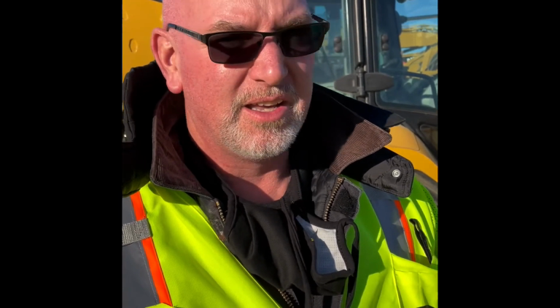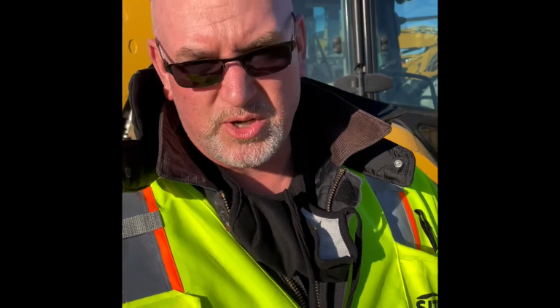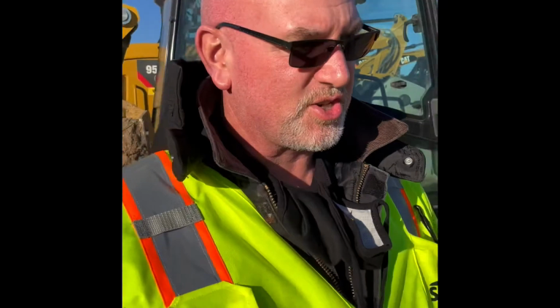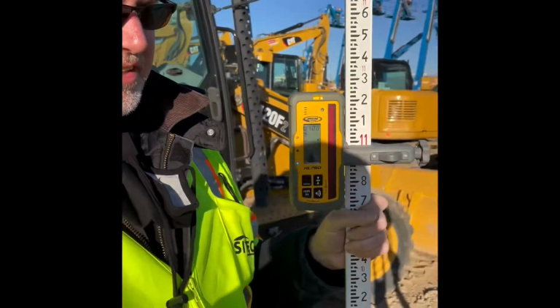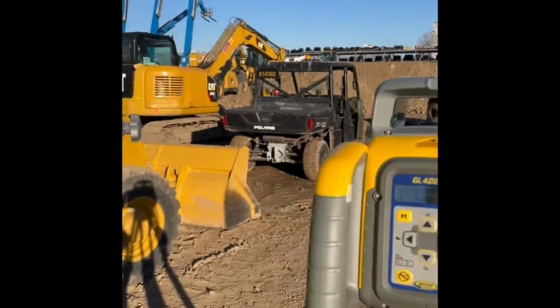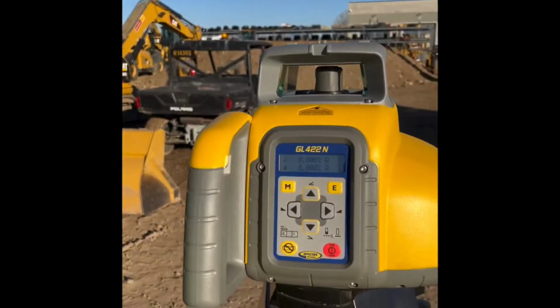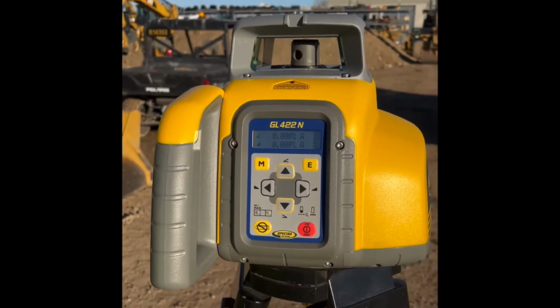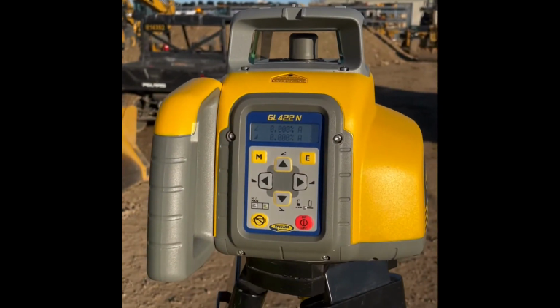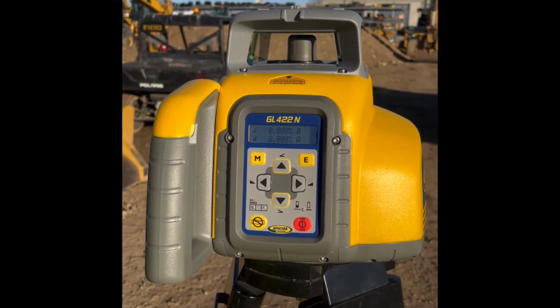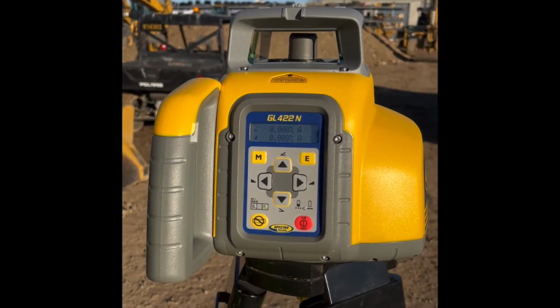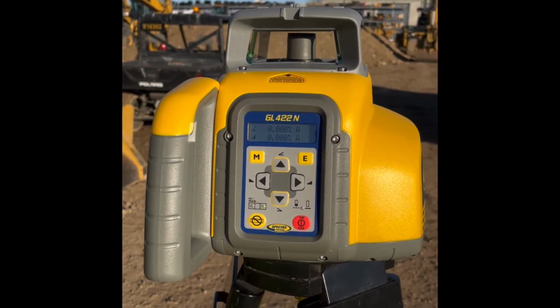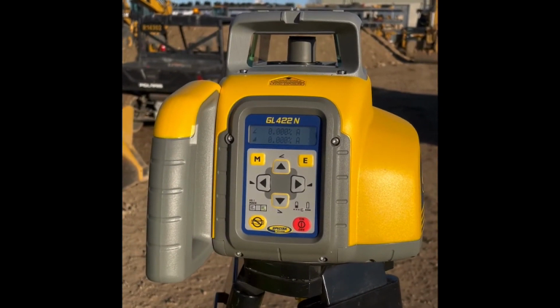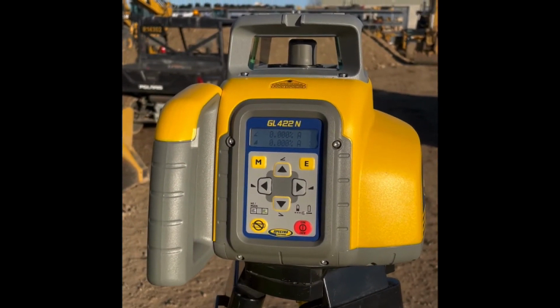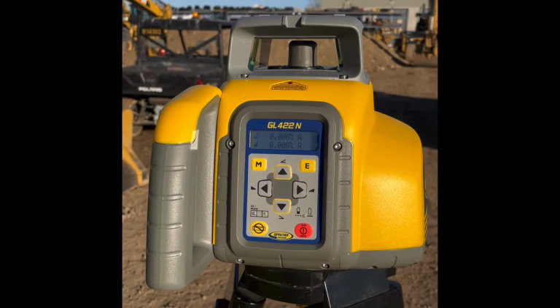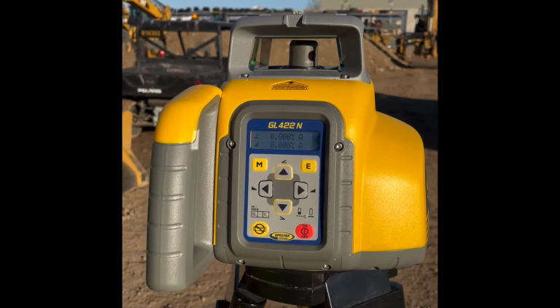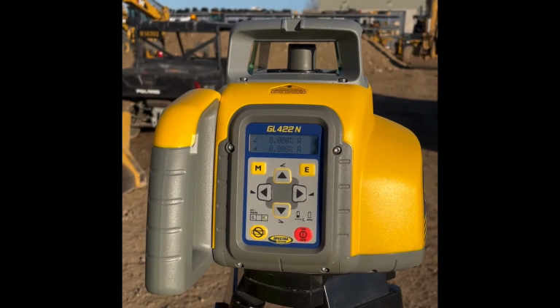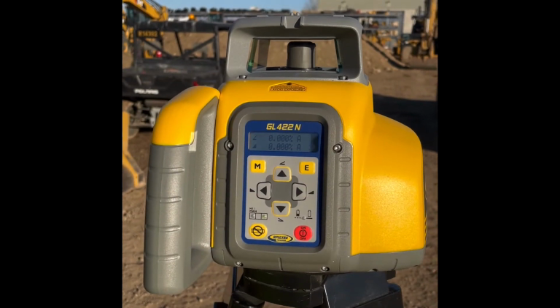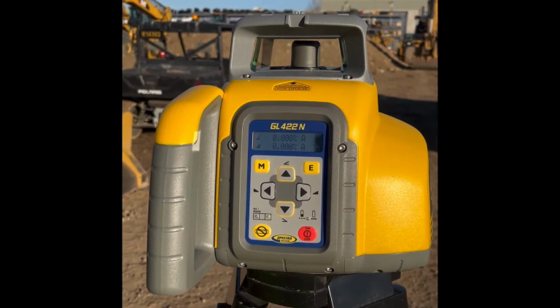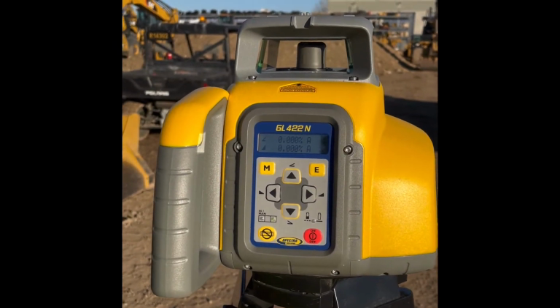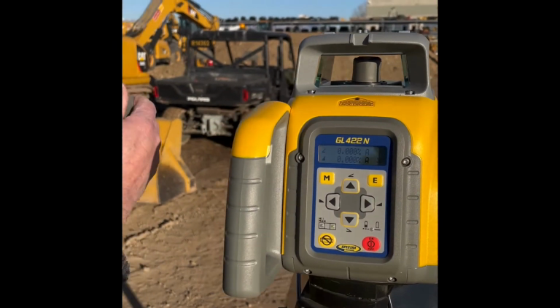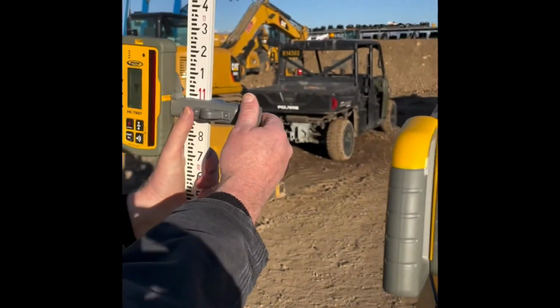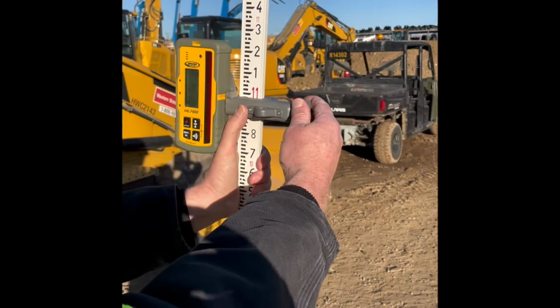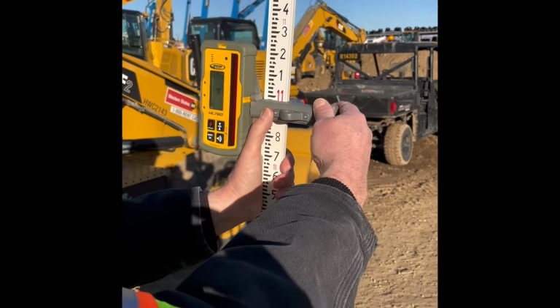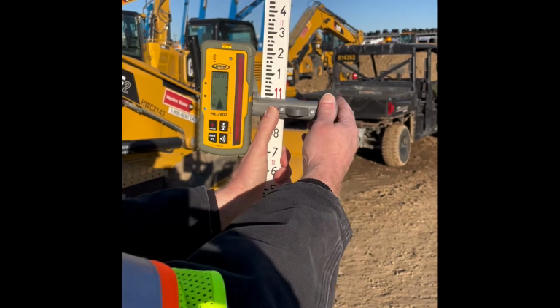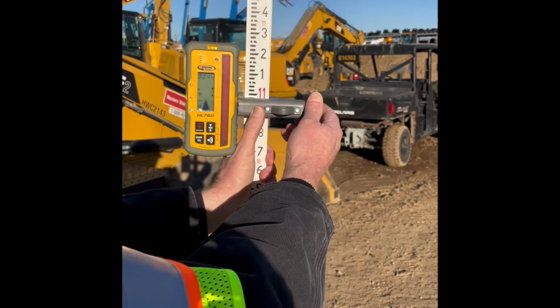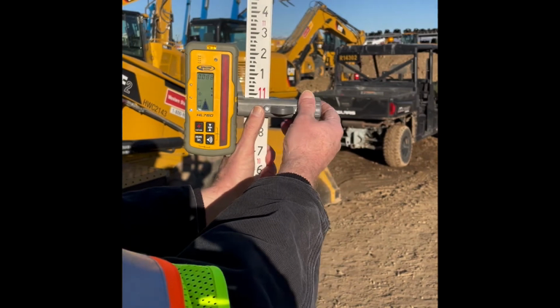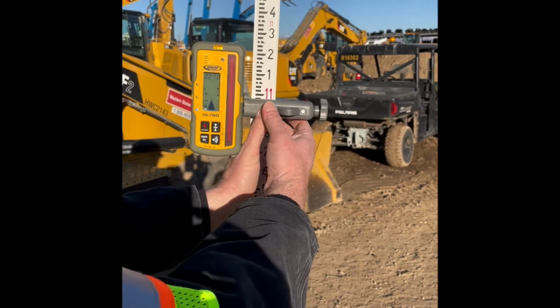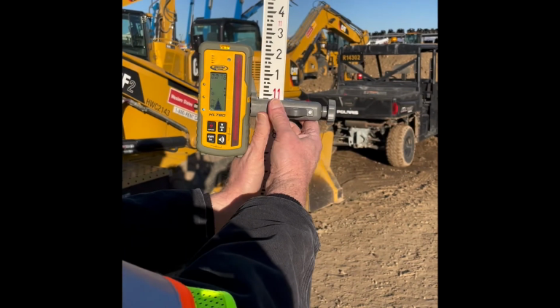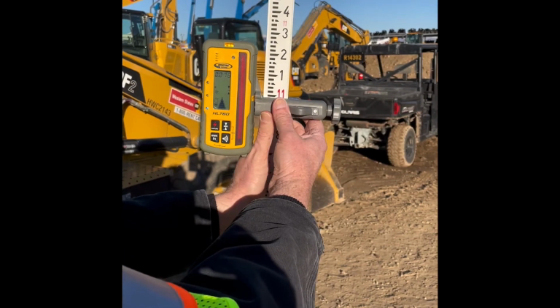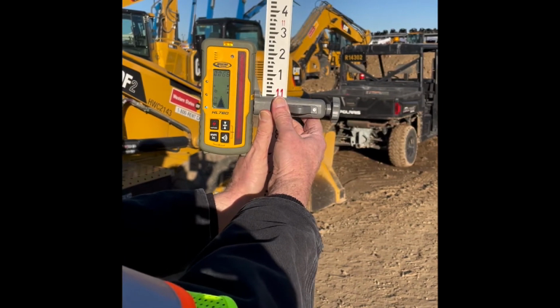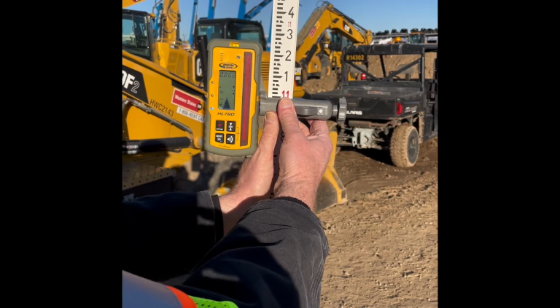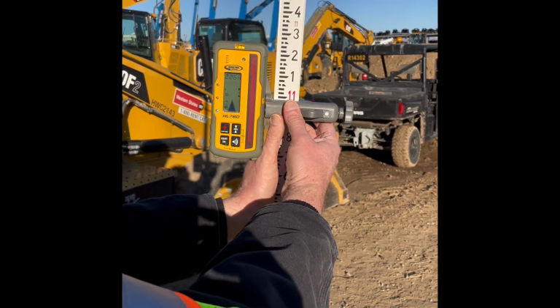So we'll go to the screen. The first thing you want to start with is a level laser set to zero. Then you want to take your receiver and zero it to the laser at its current height.